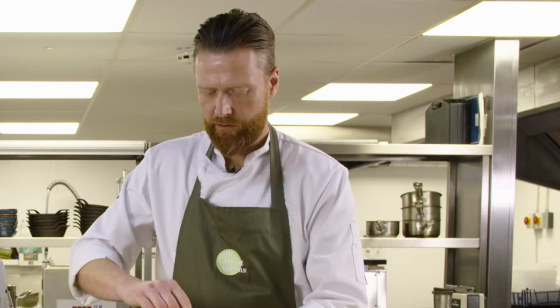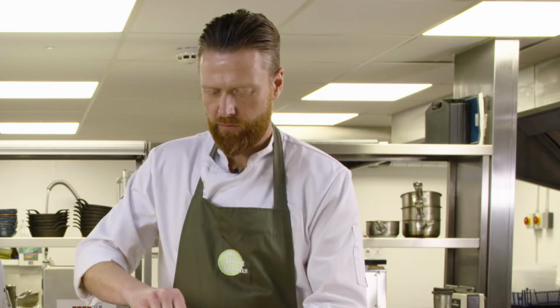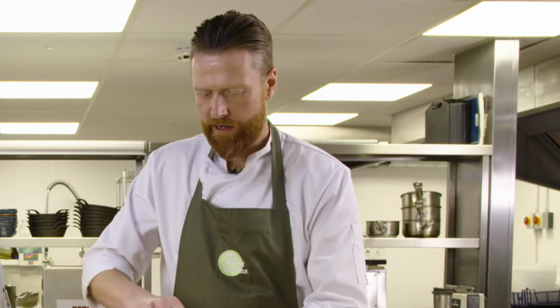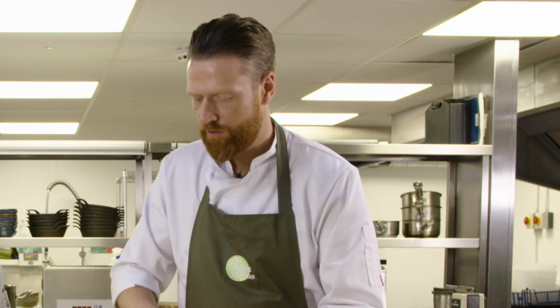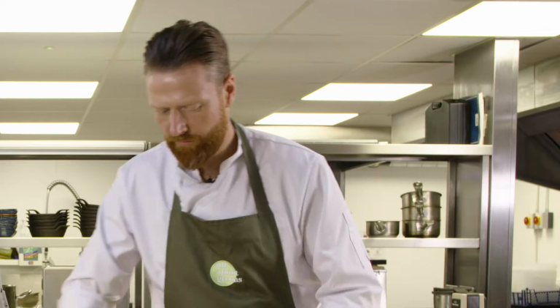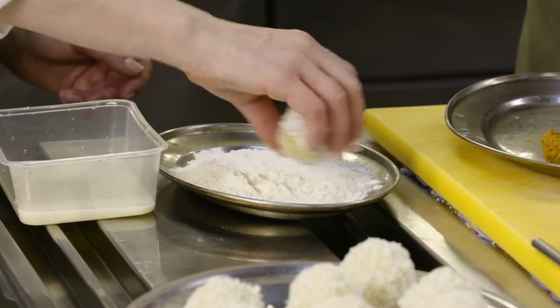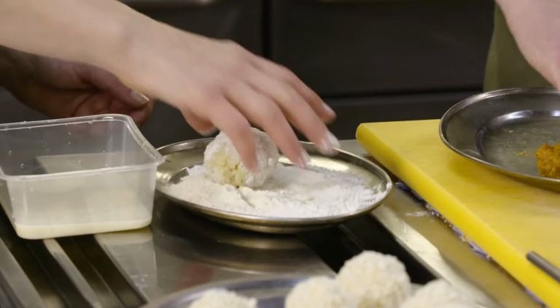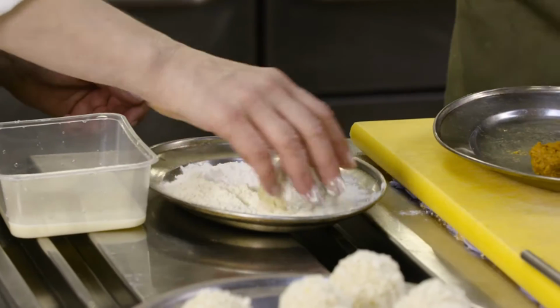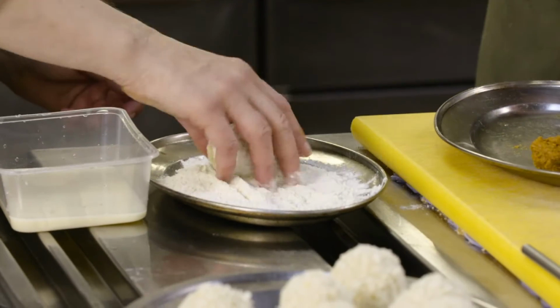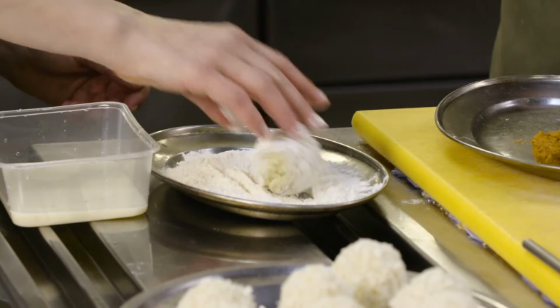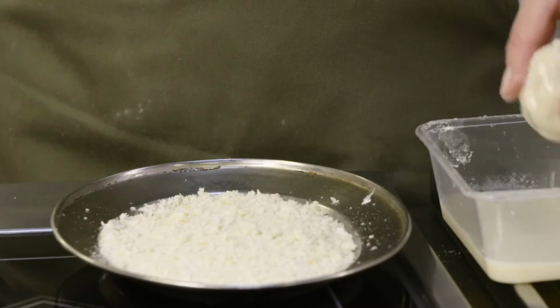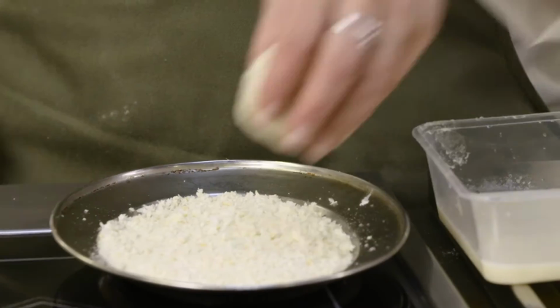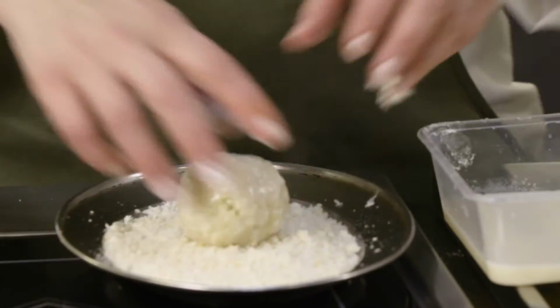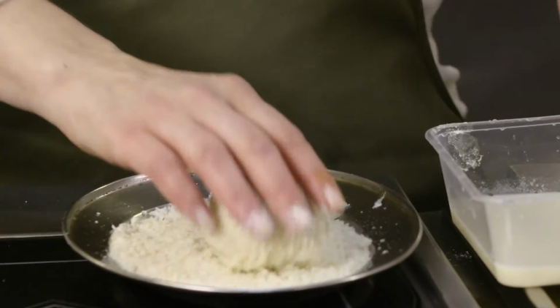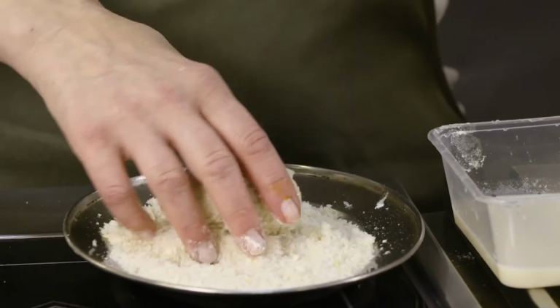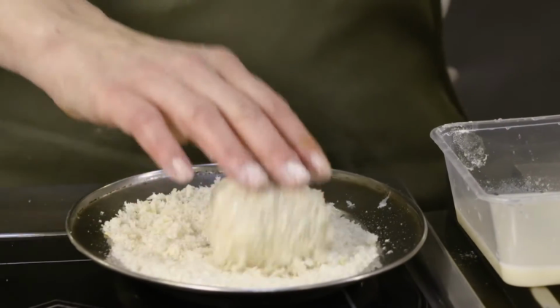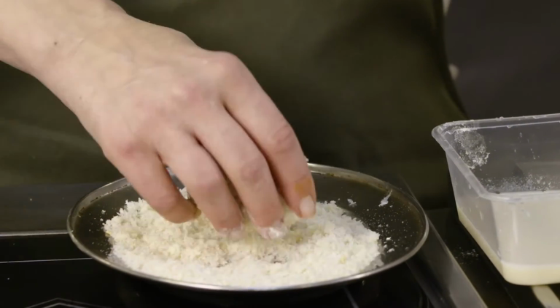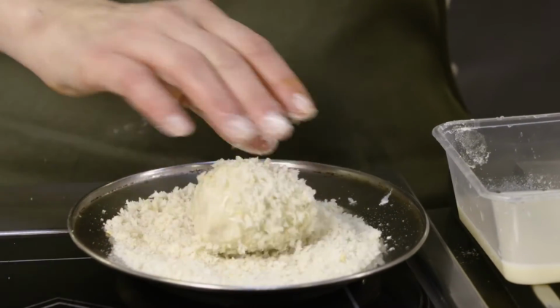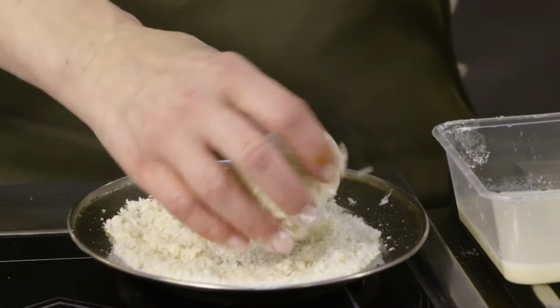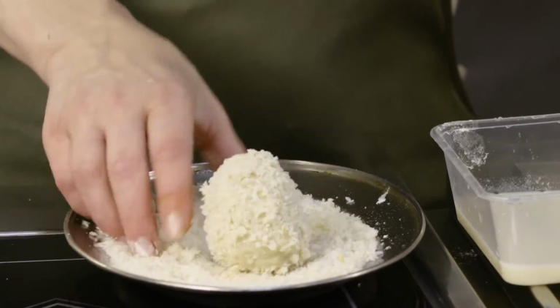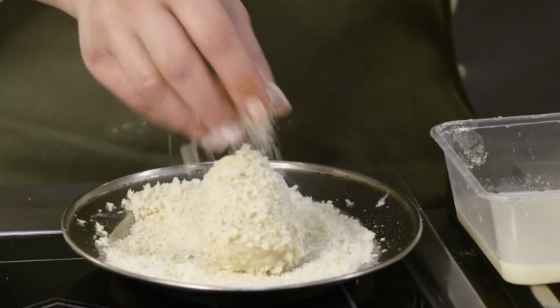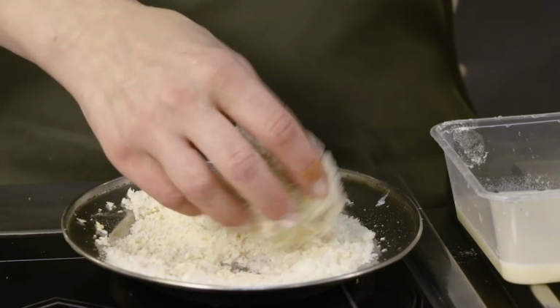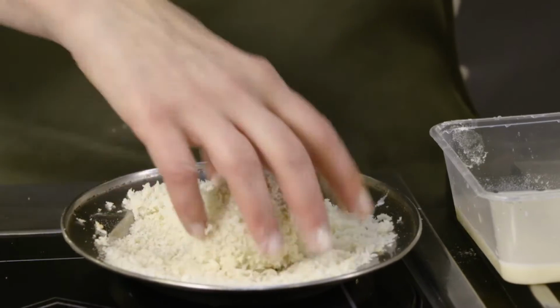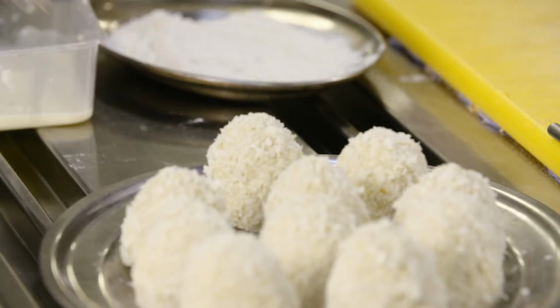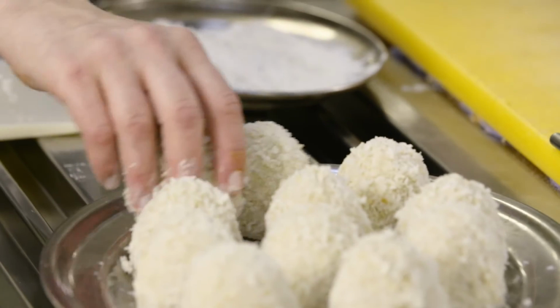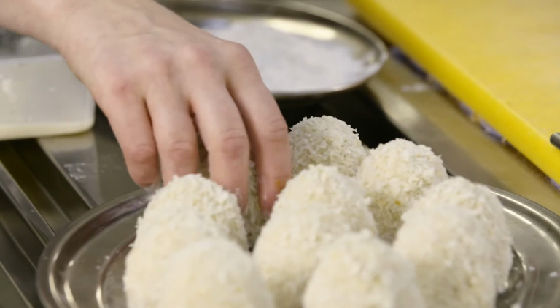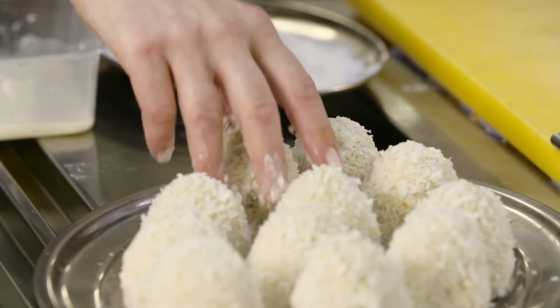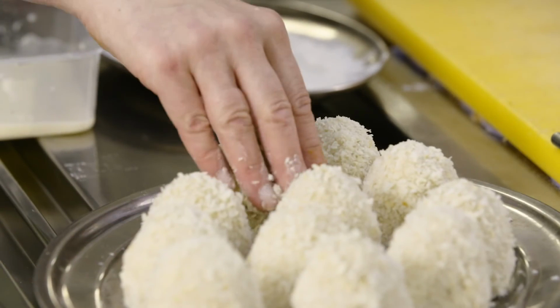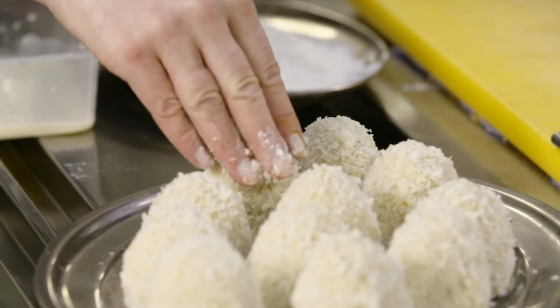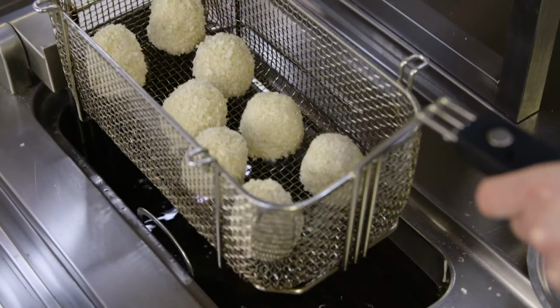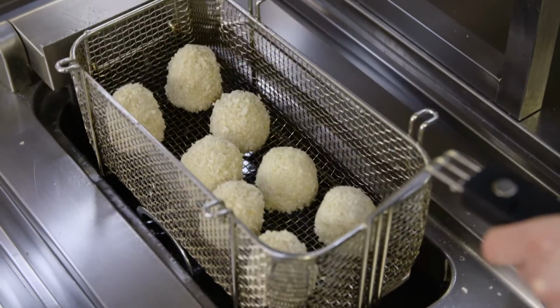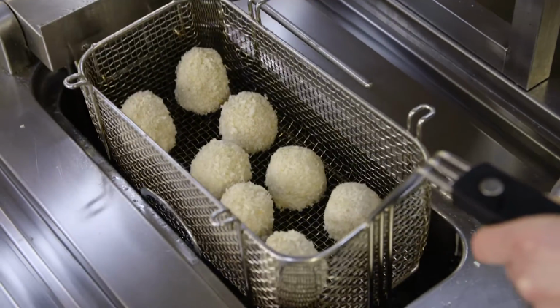We'll just pané these as normal. Working with this is no different to when you're working with a meat-based product — it holds really firm. We can either reserve those for service or we can get them straight into the fryer.